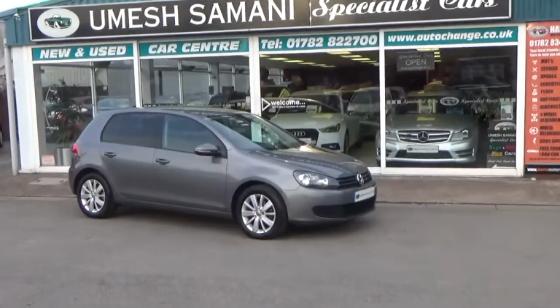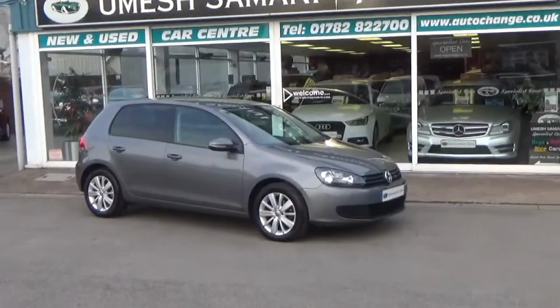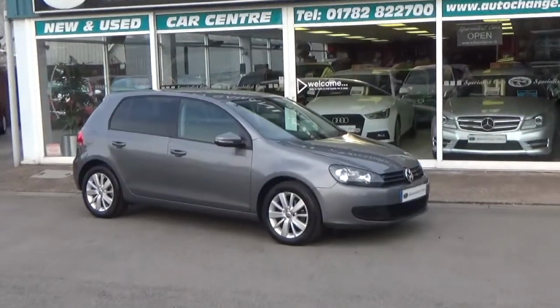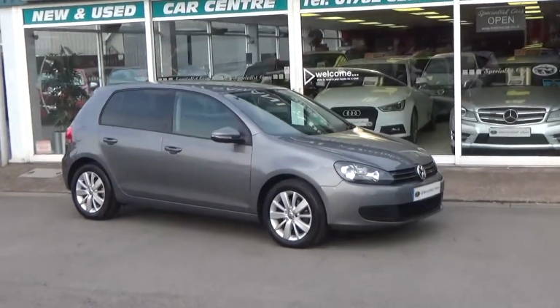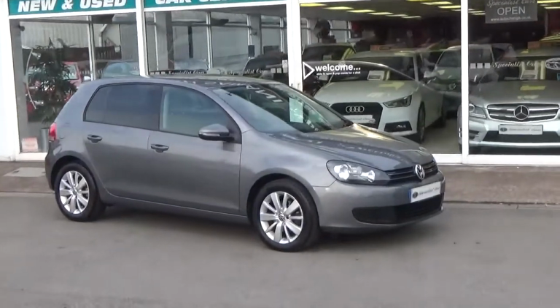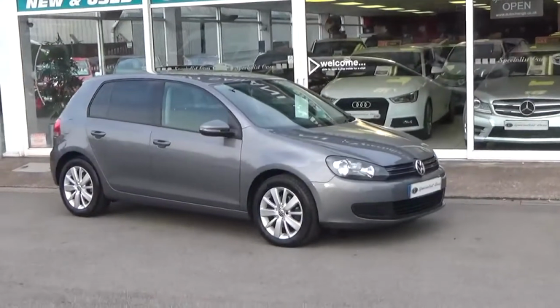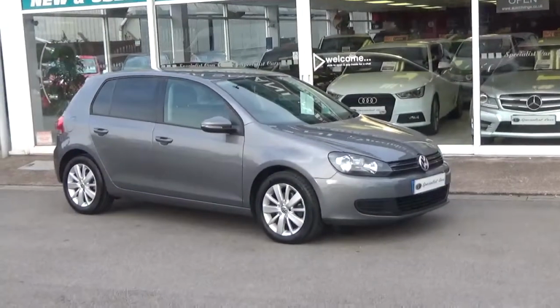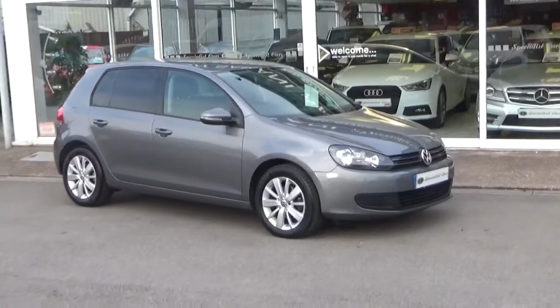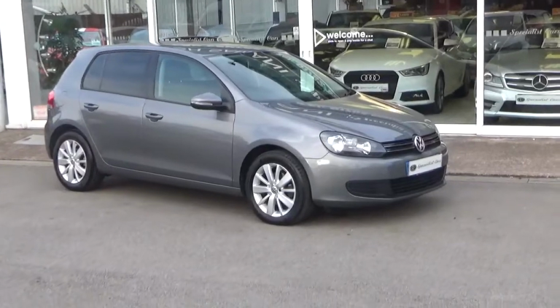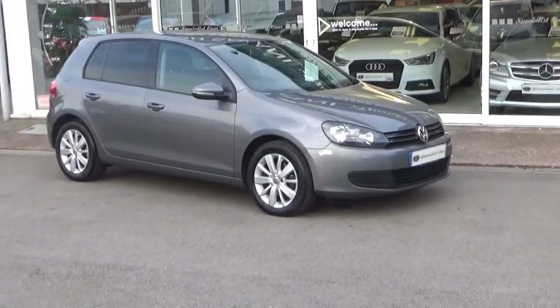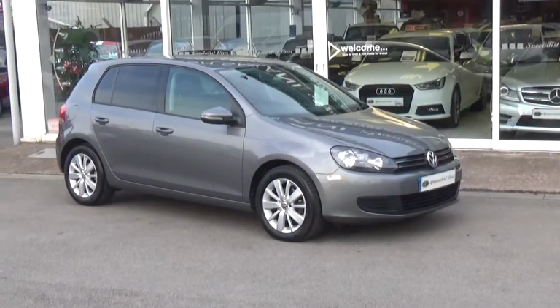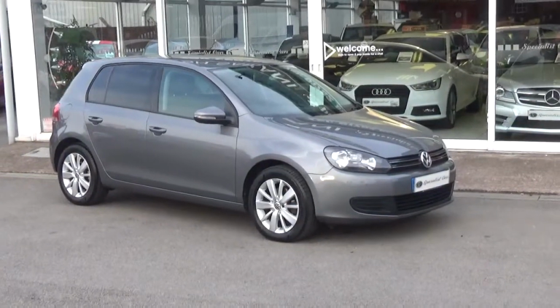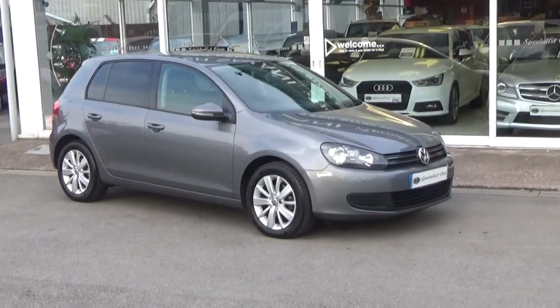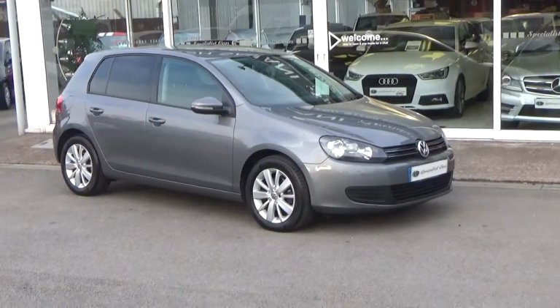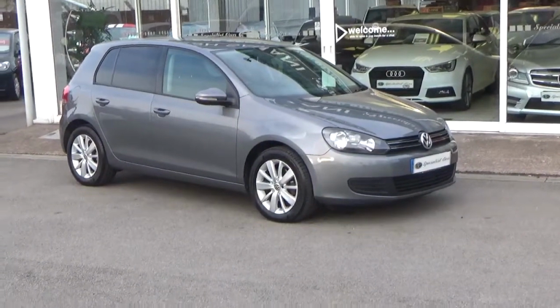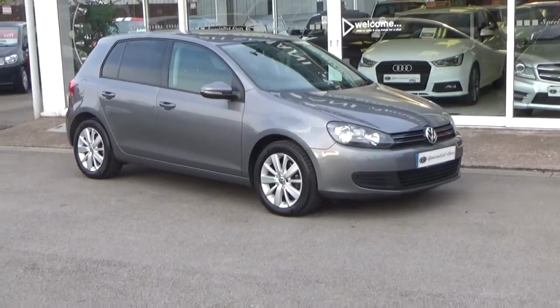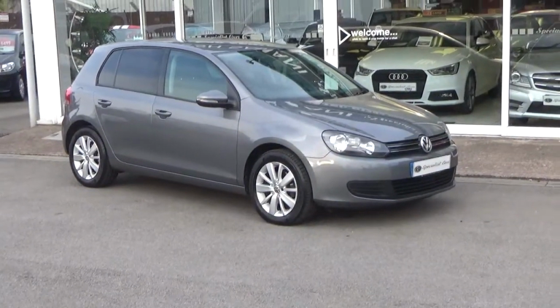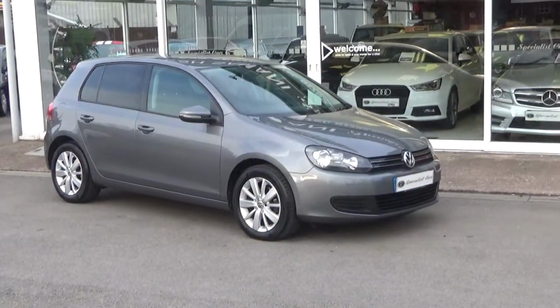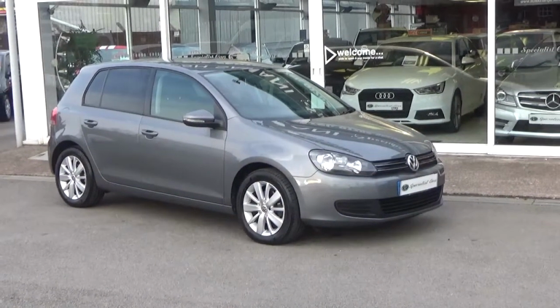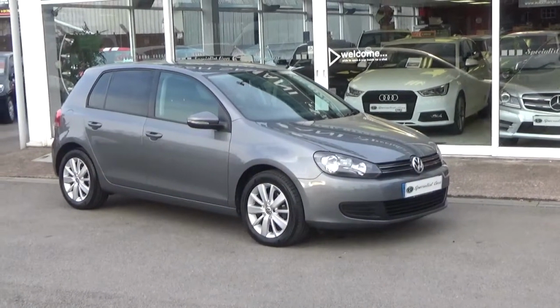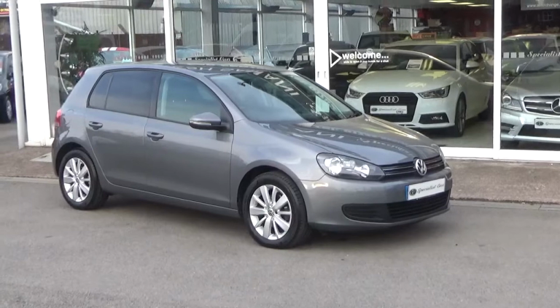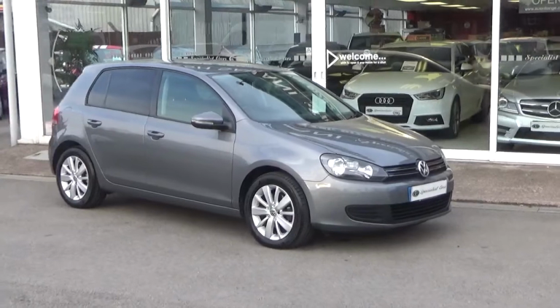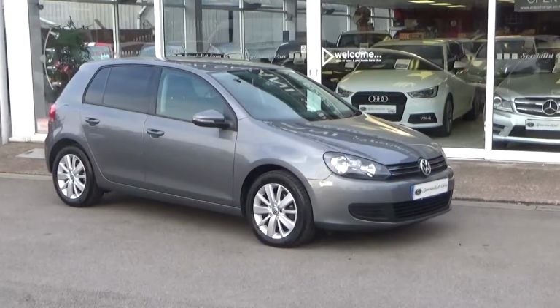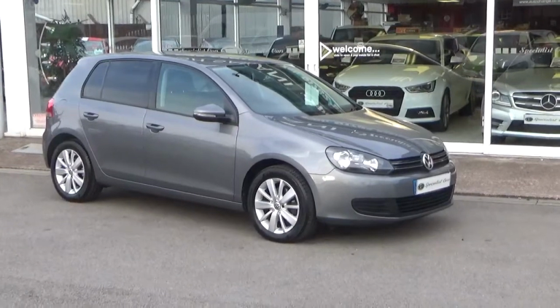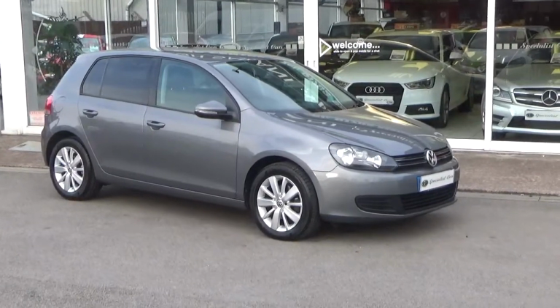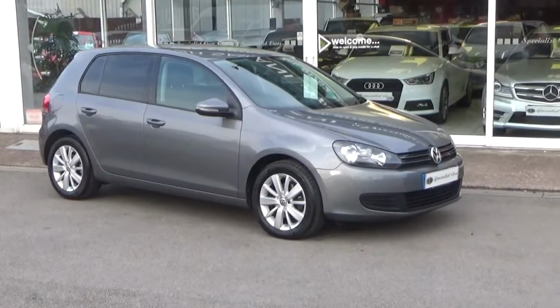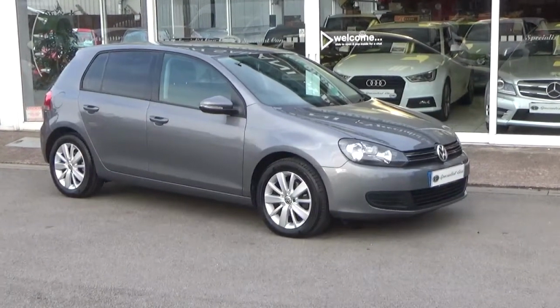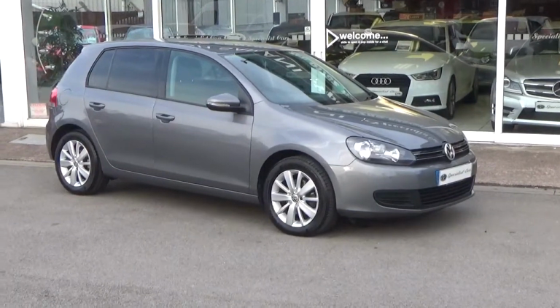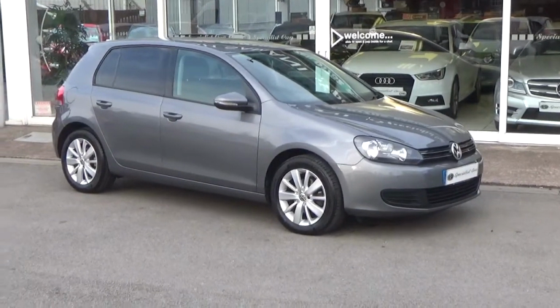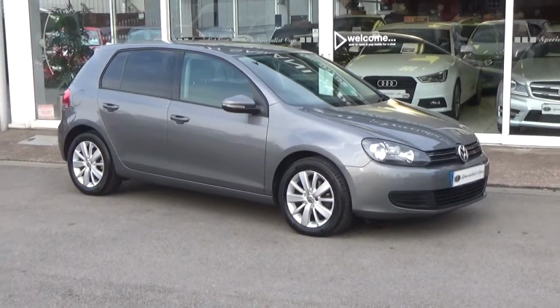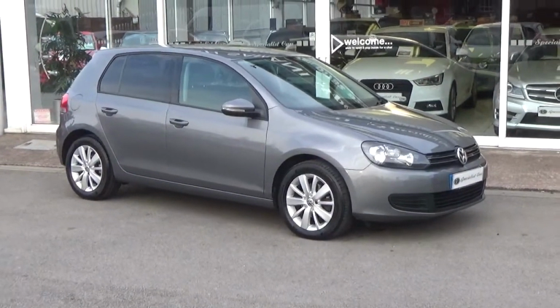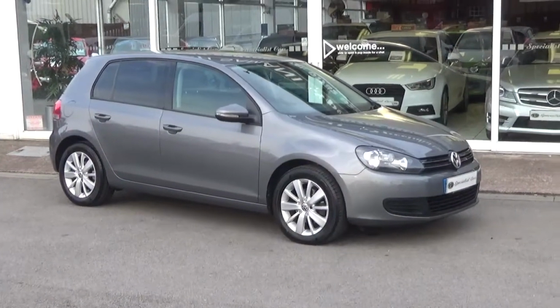Welcome to Special Car Stoke. What an absolutely gorgeous car I've got here, just bought direct from the last owner who I've been dealing with for over 30 years. This is a Volkswagen Golf, it's a Match TDI BlueMotion Technology 1.6.